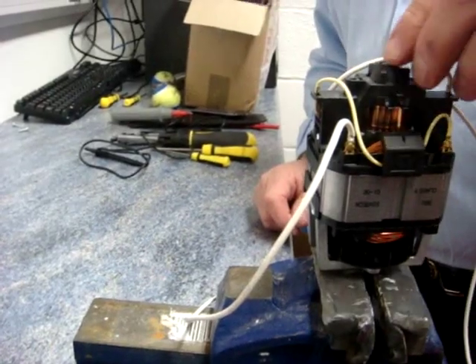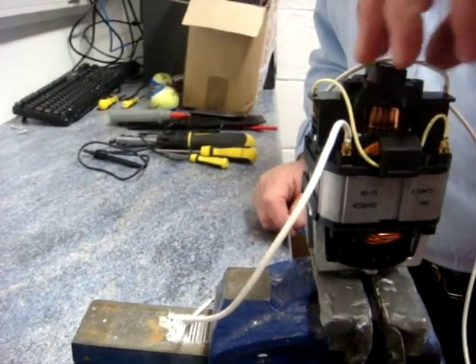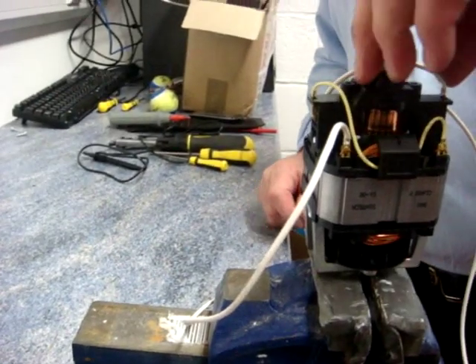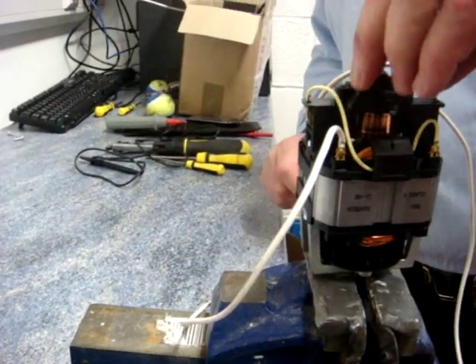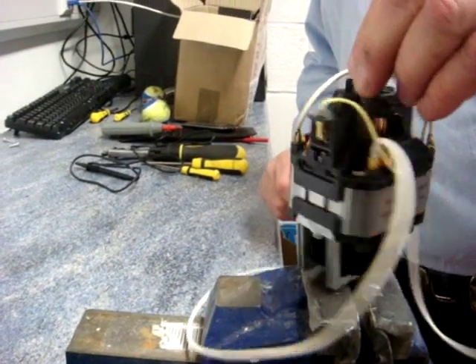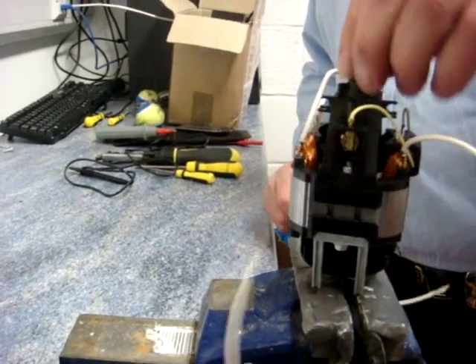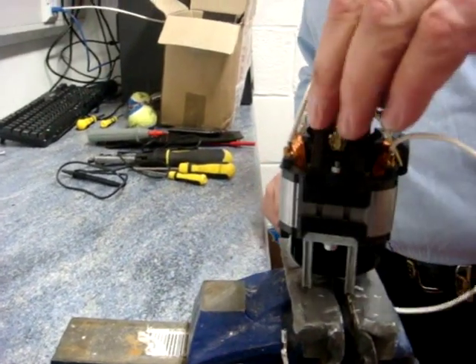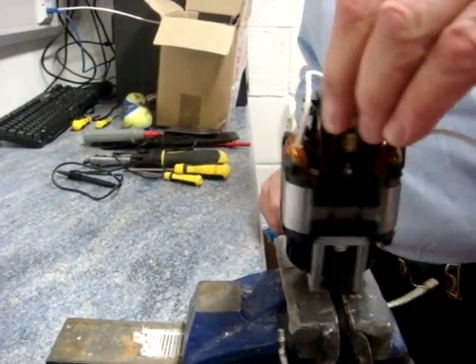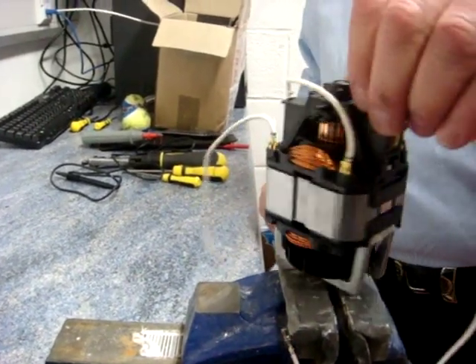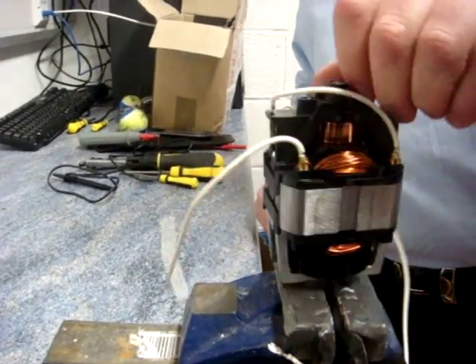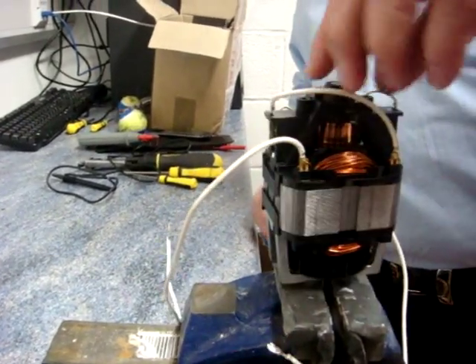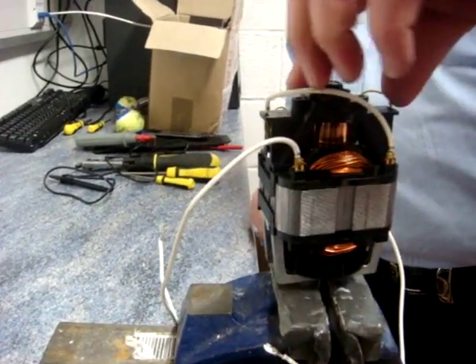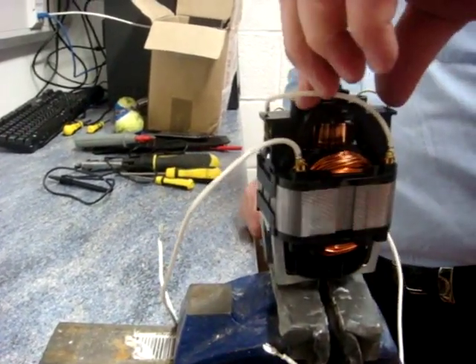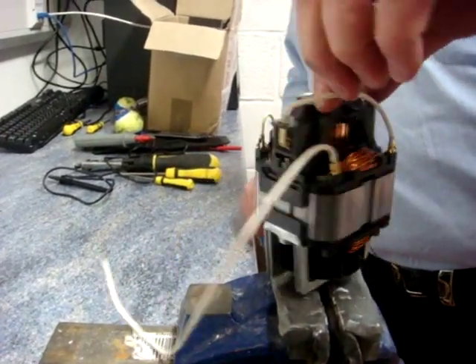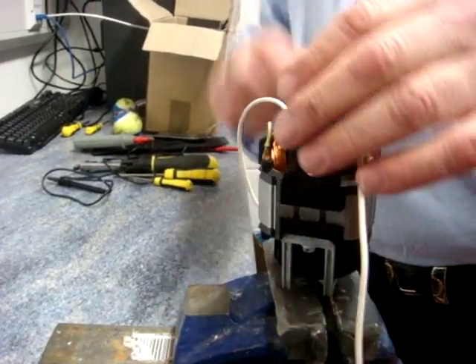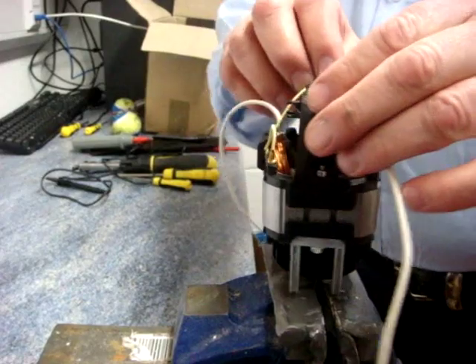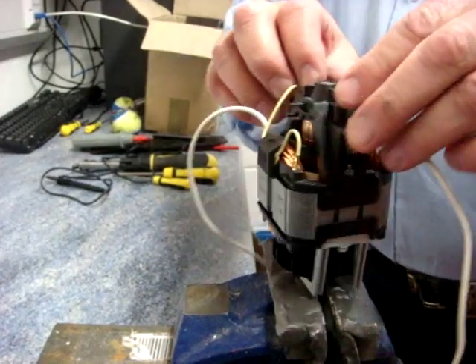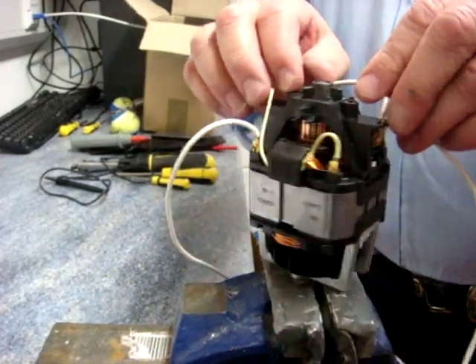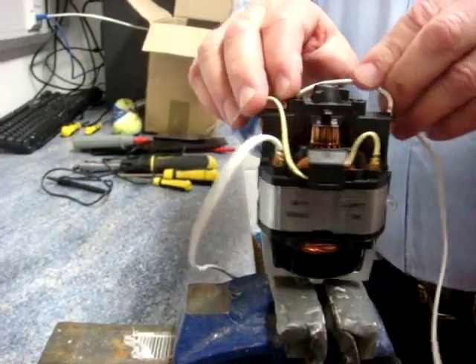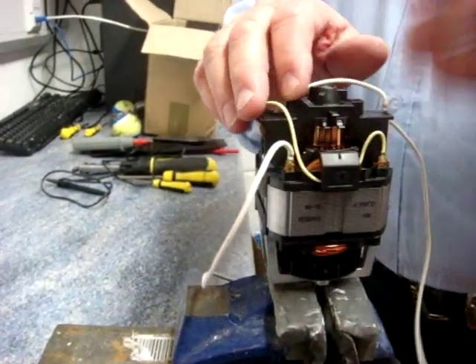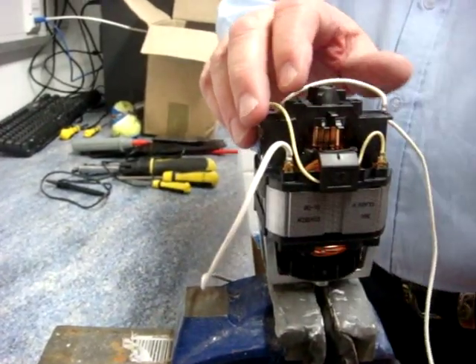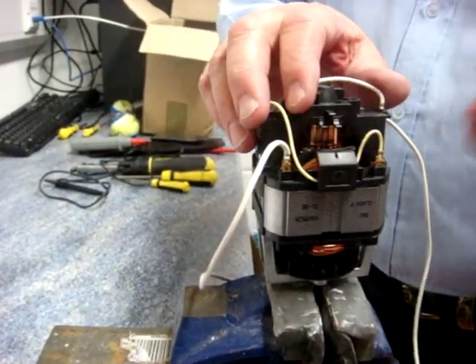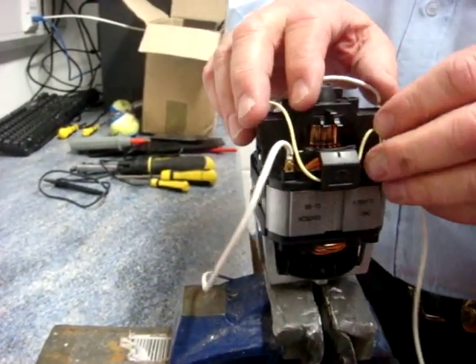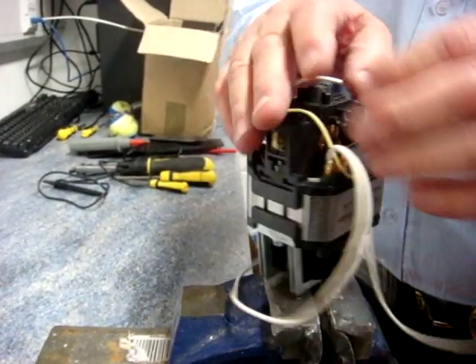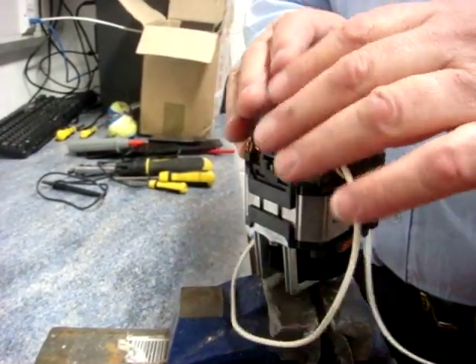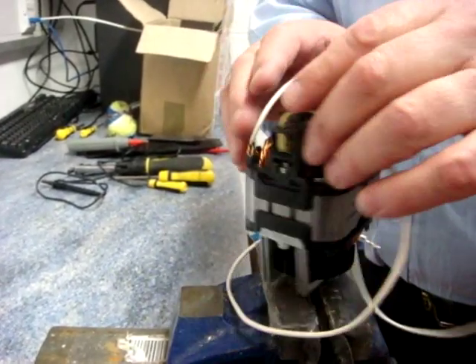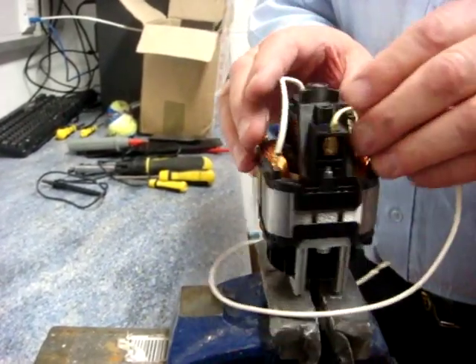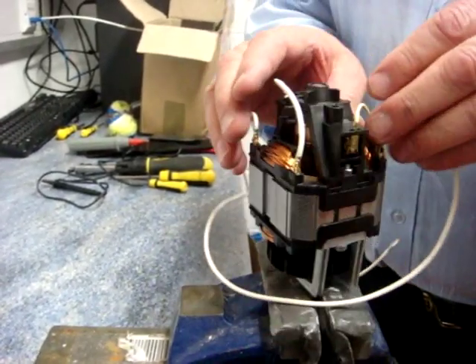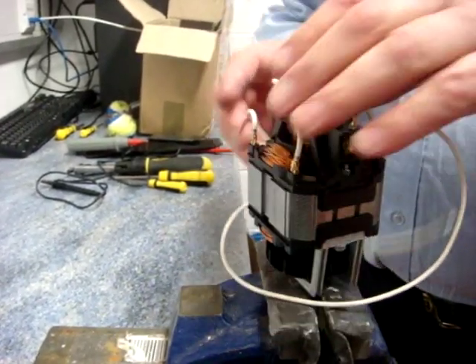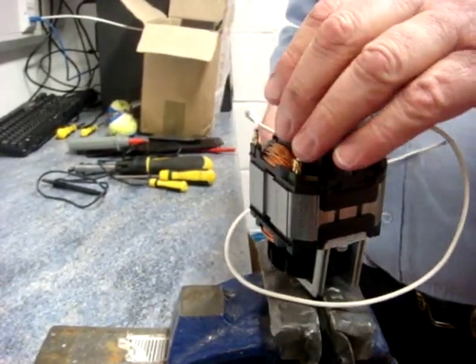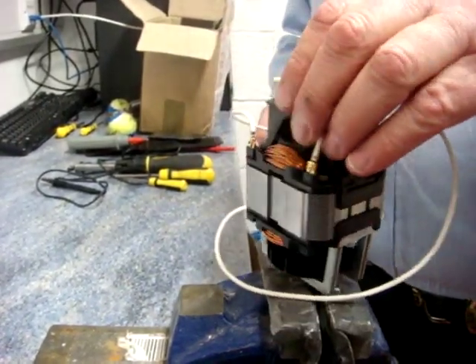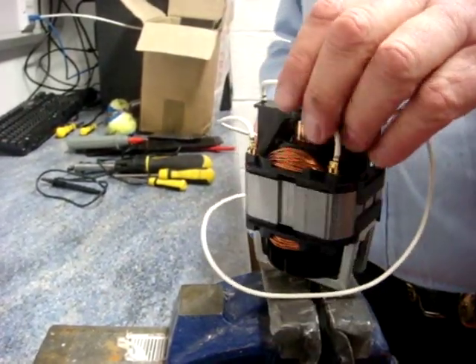Changing the brushes on a Syntec motor is fairly easy. On most occasions you'll have to move the motor from the shower or from whichever appliance to change the brushes.